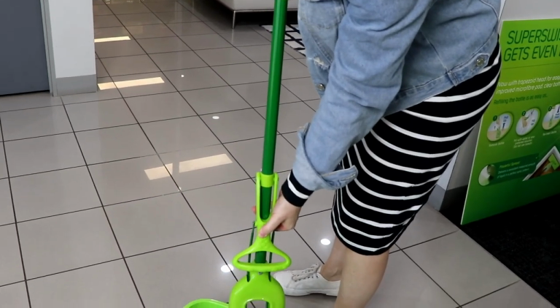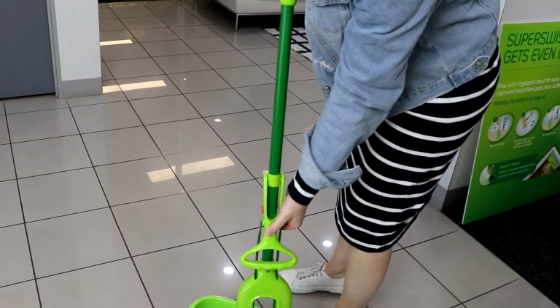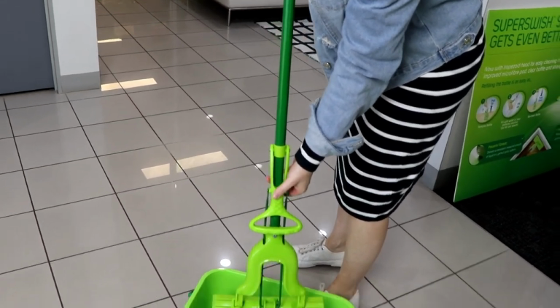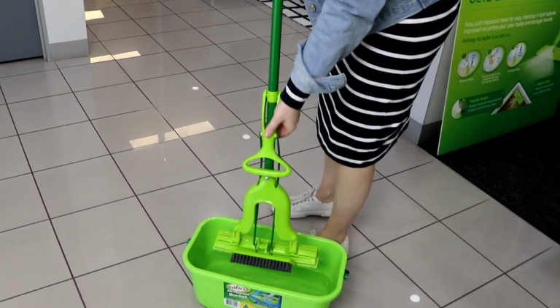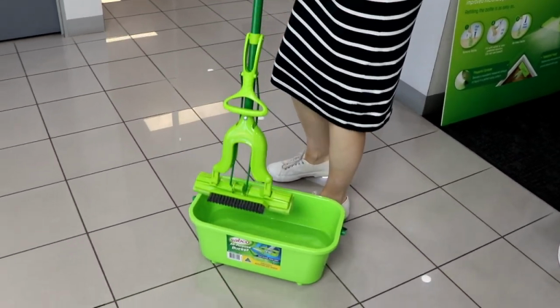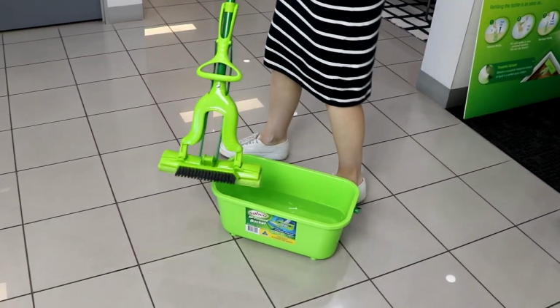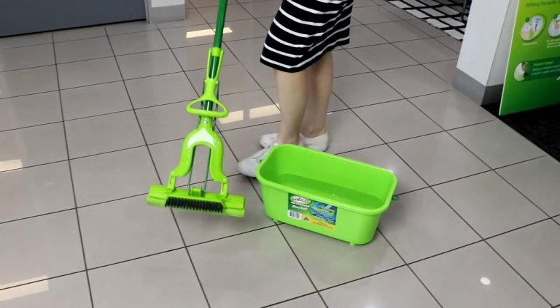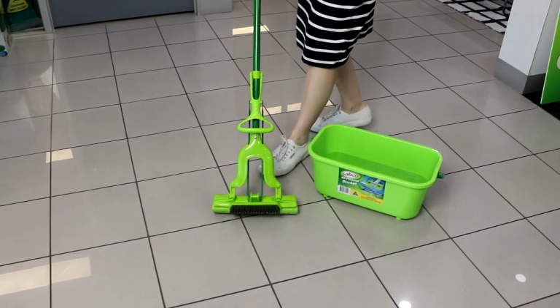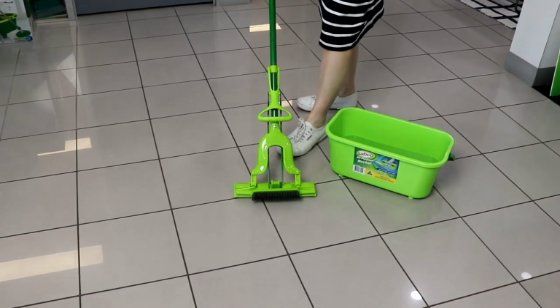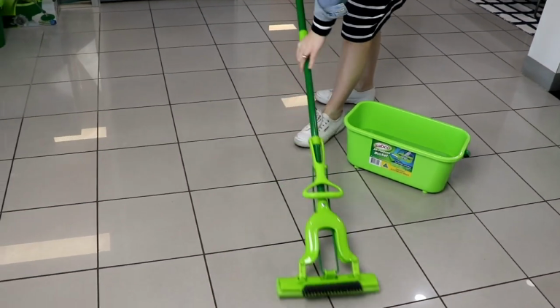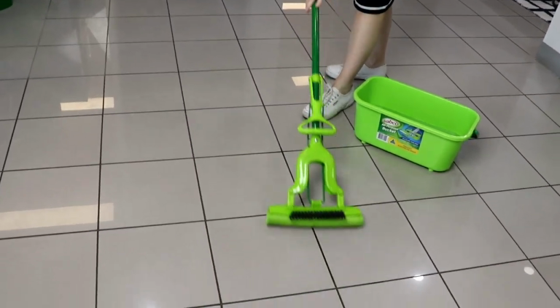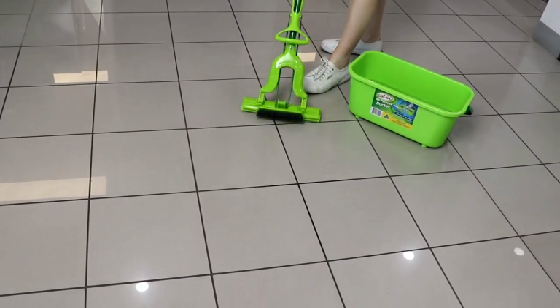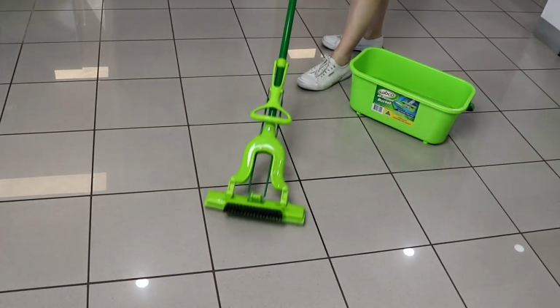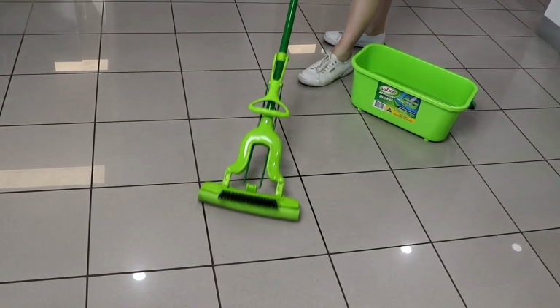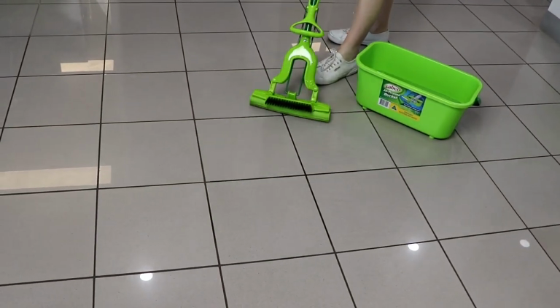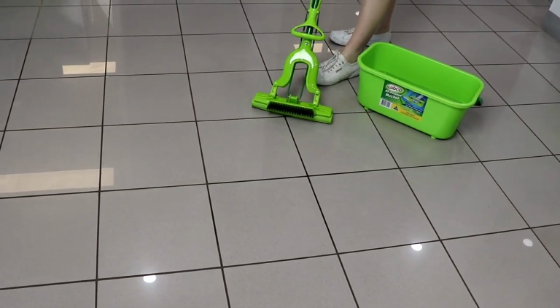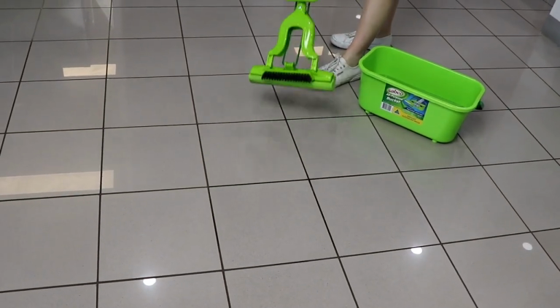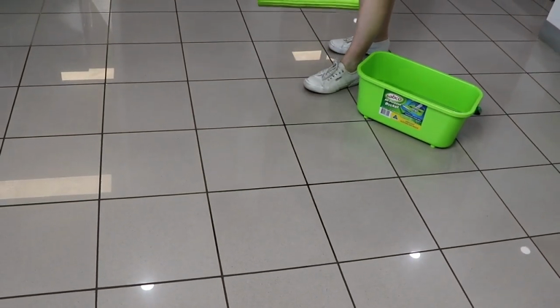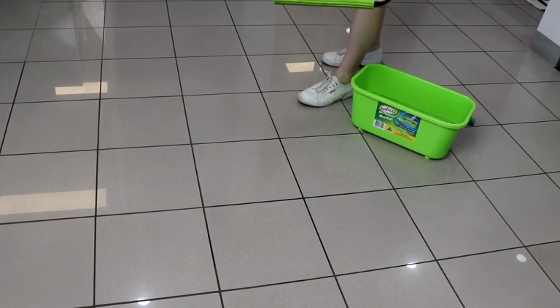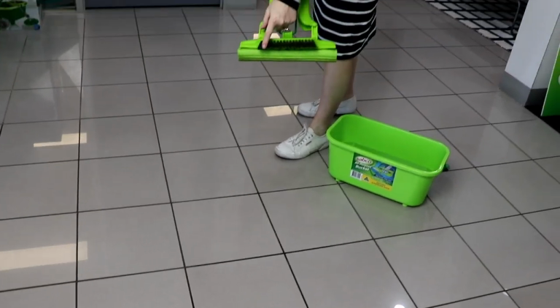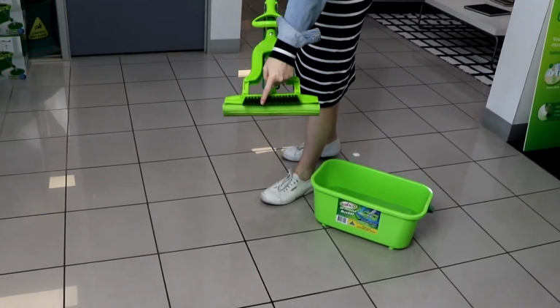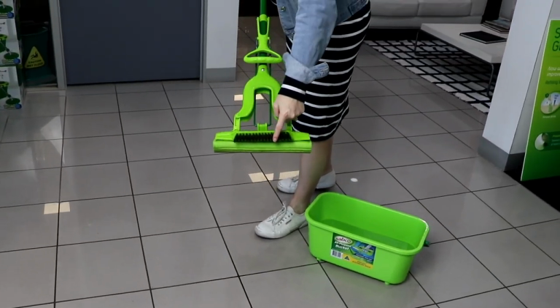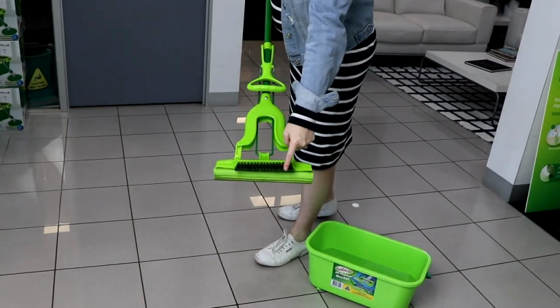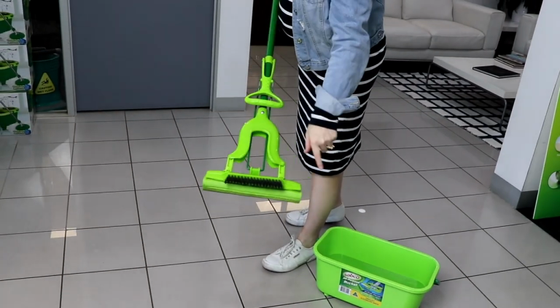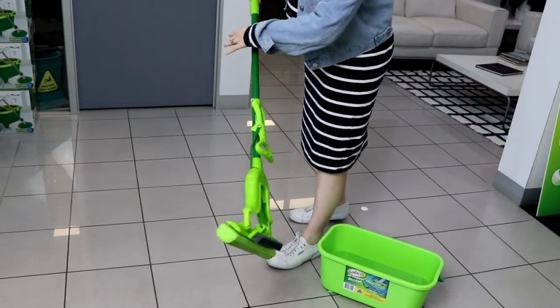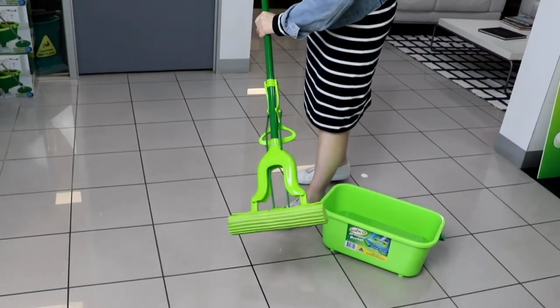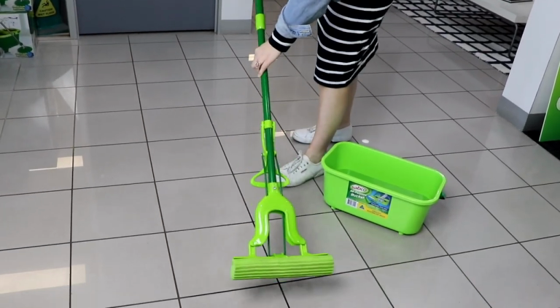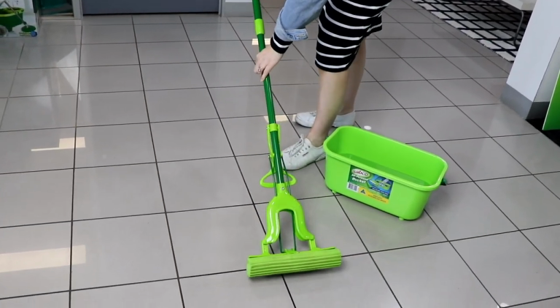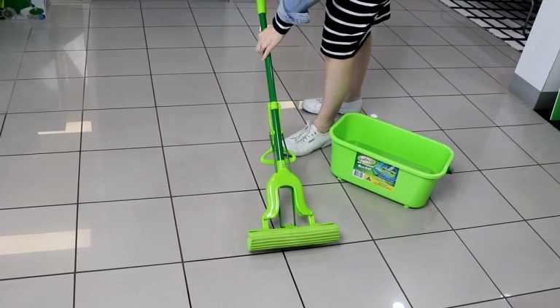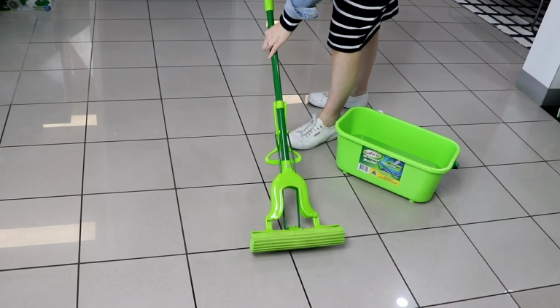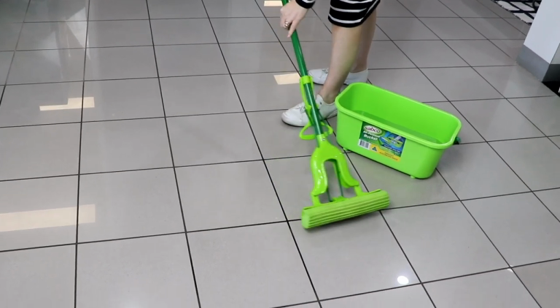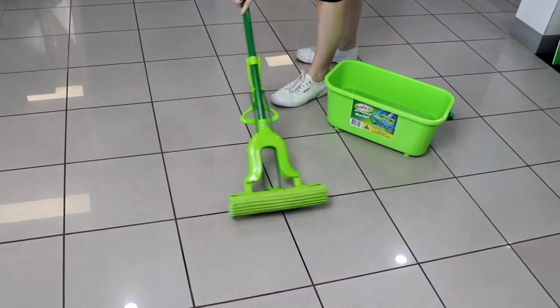The superior absorbent PVC sponge leaves floors drier and streak free. Perfect for tiles, slate and lino flooring. With a built-in scrub brush that removes the toughest dirt and grime with ease.